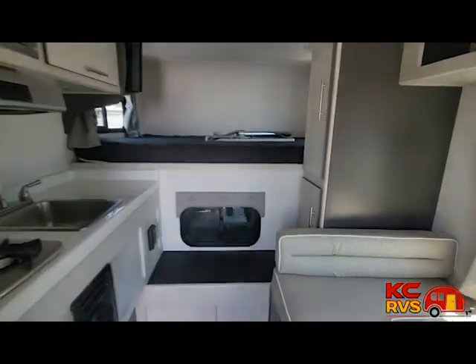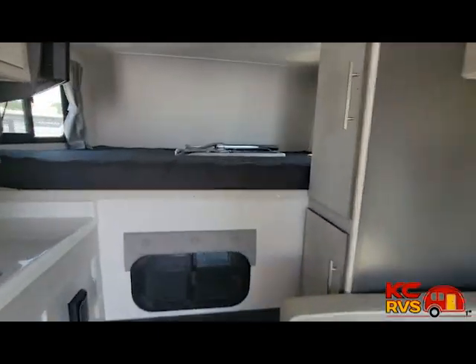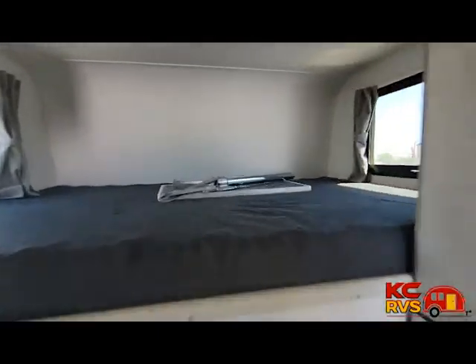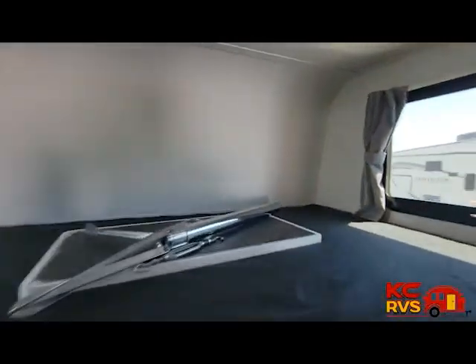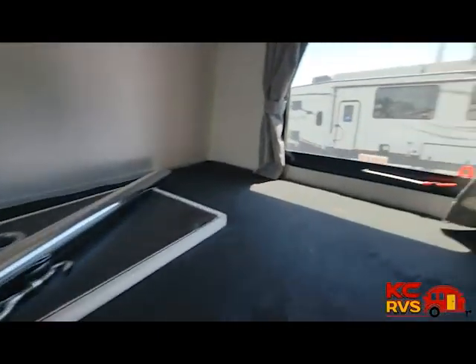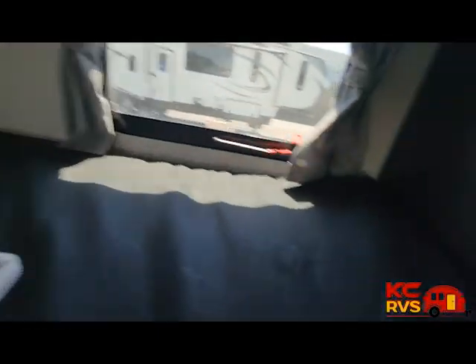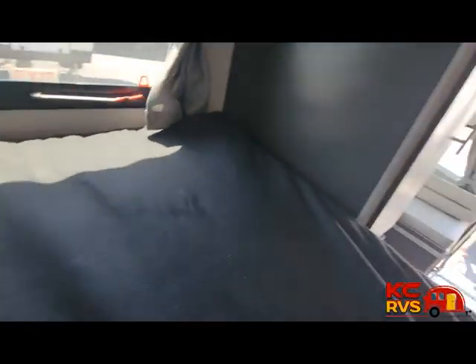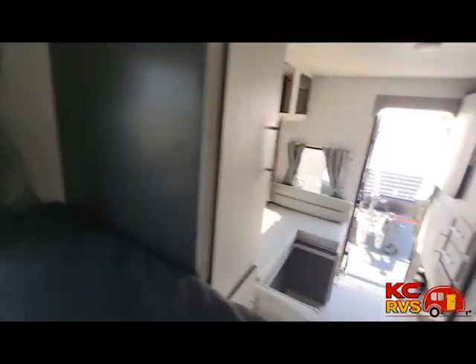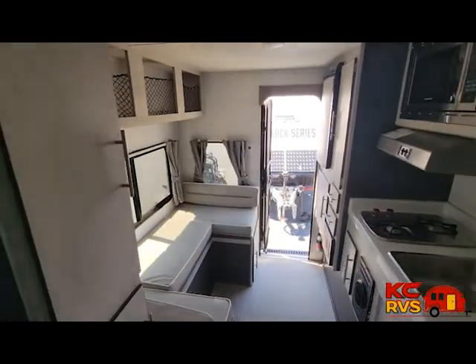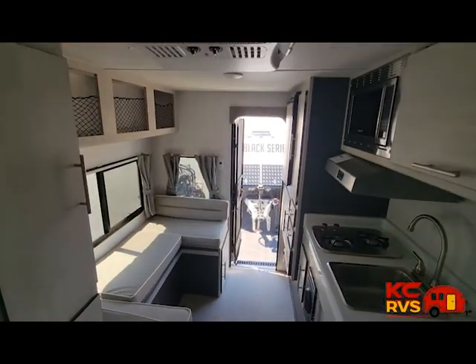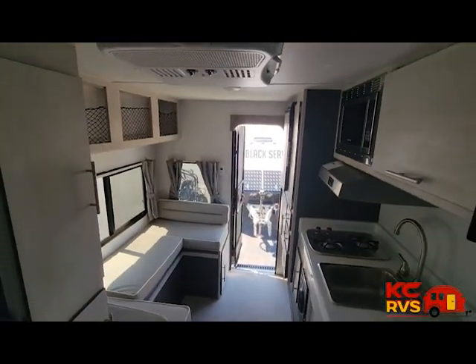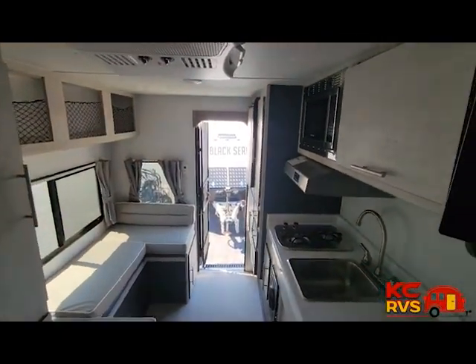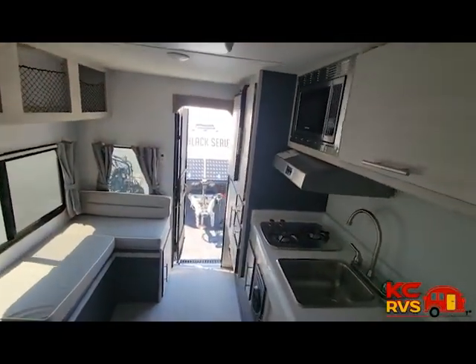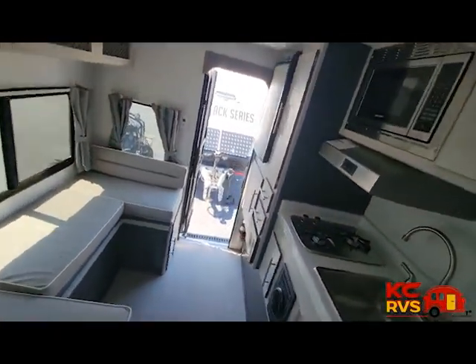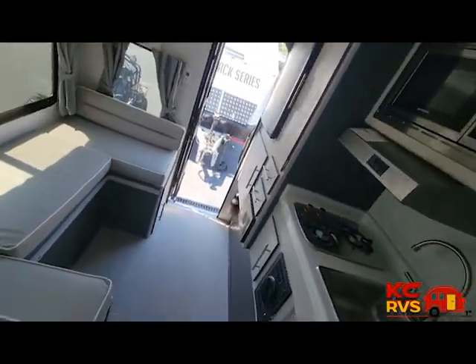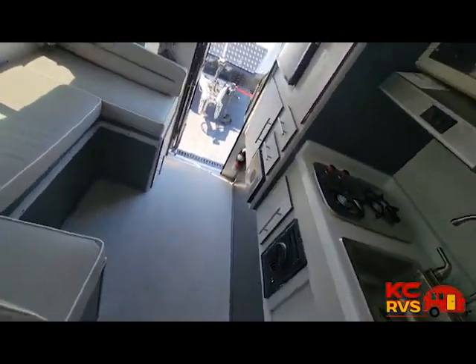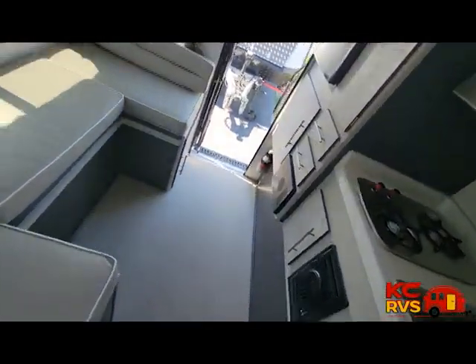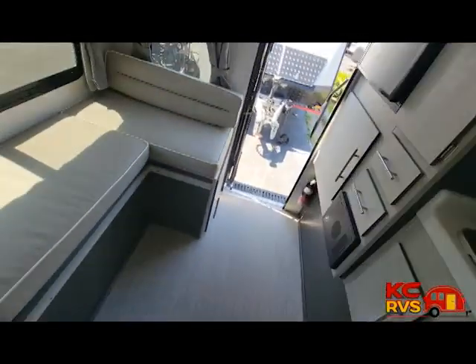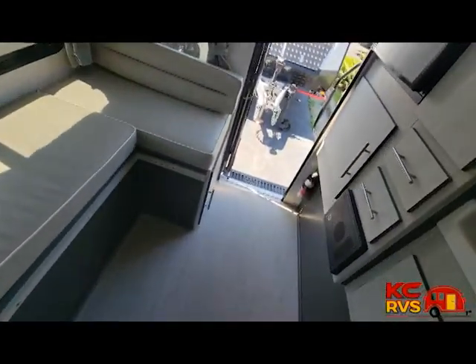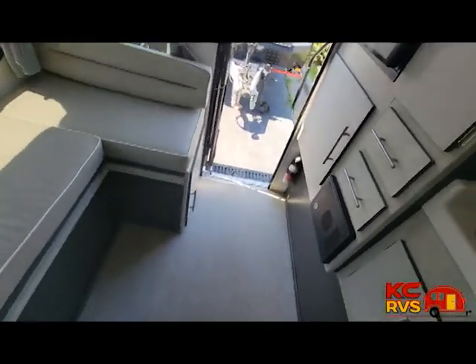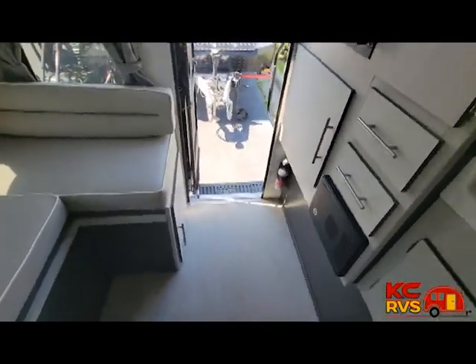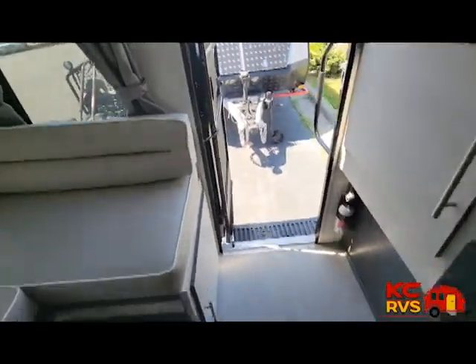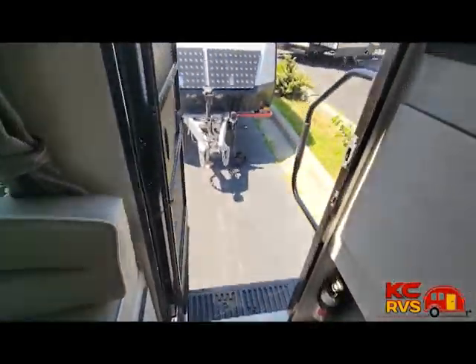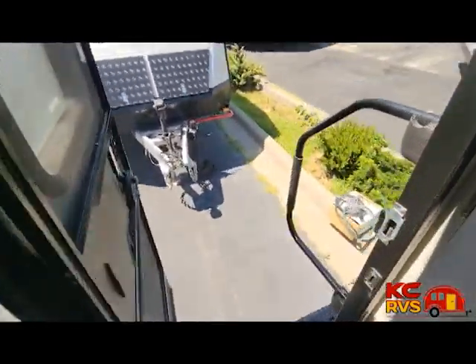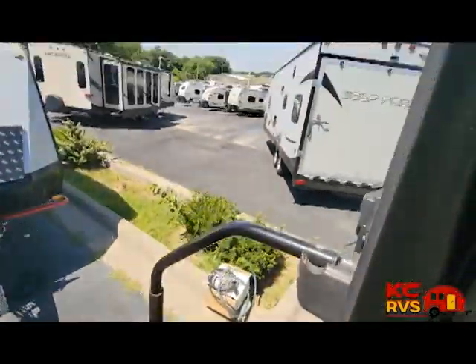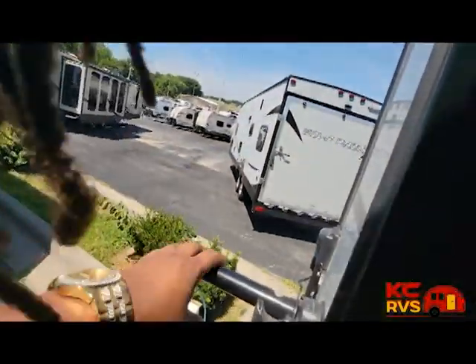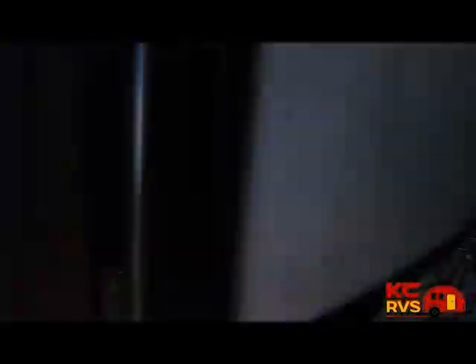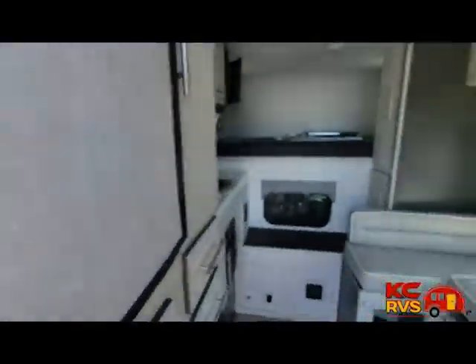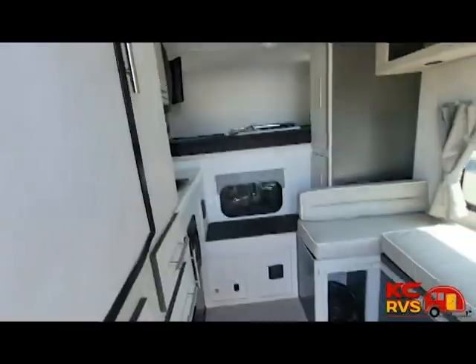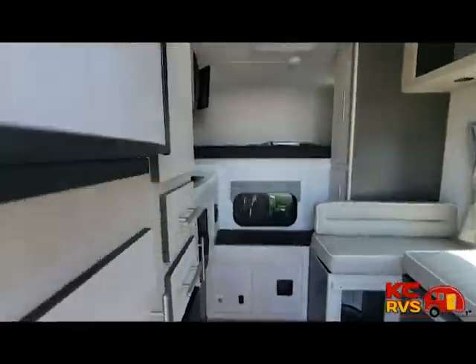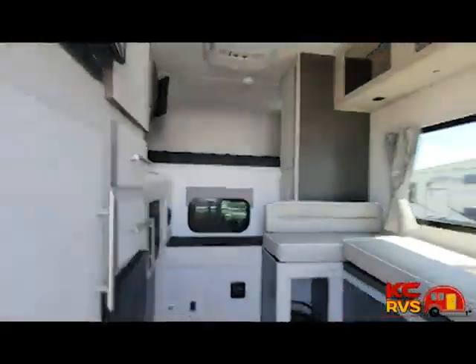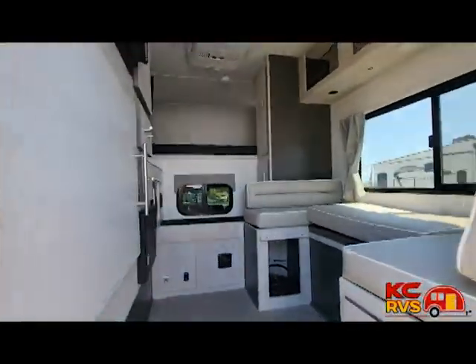Financing, warranties, and other premium services are available right here at A&PR Plaza.